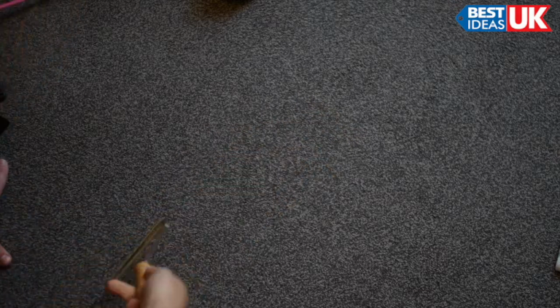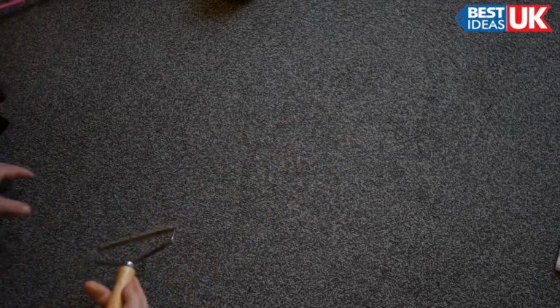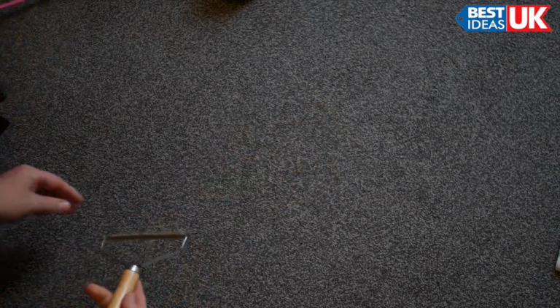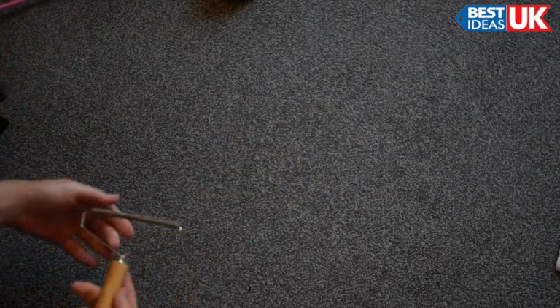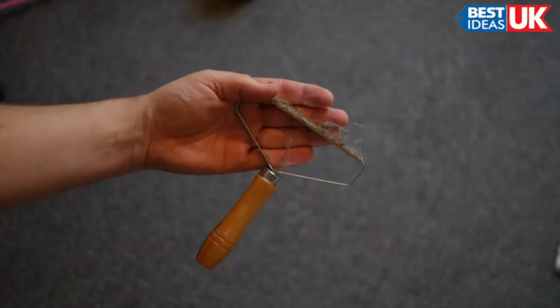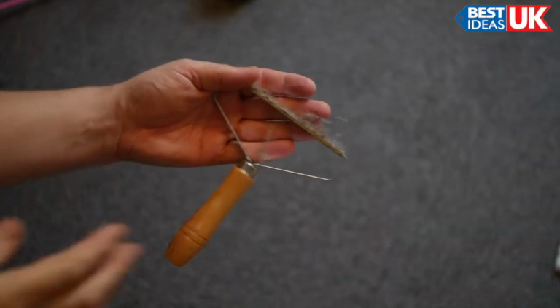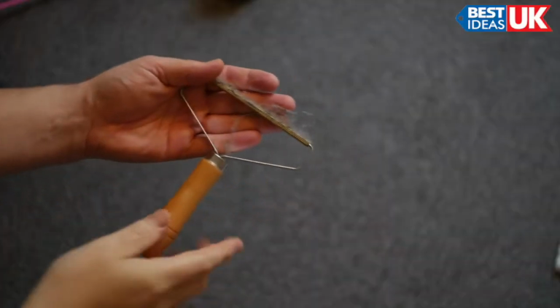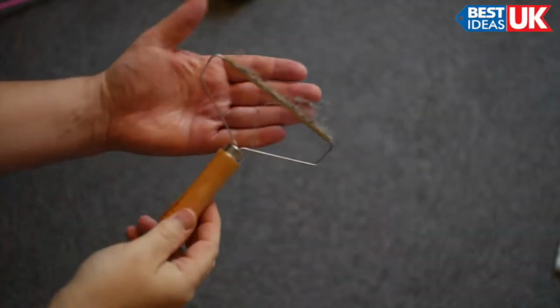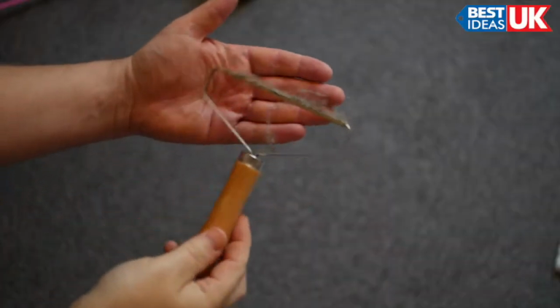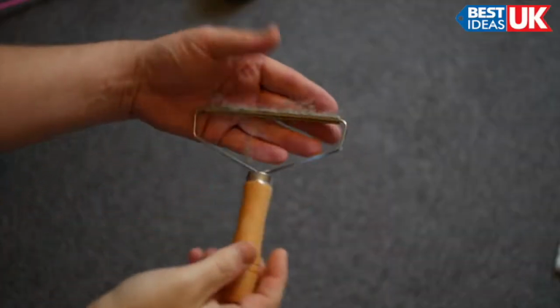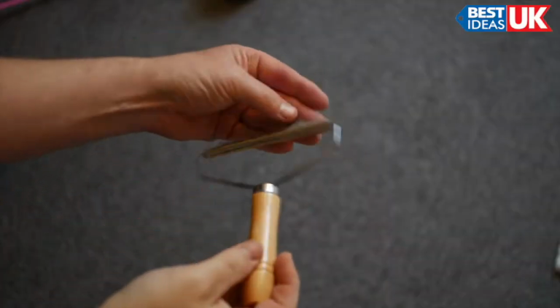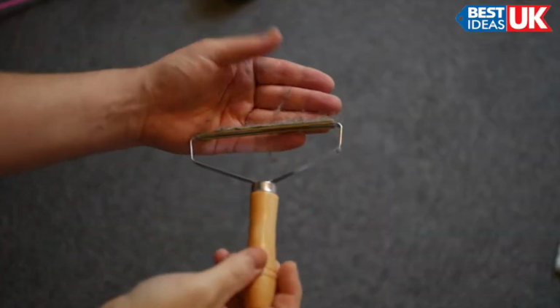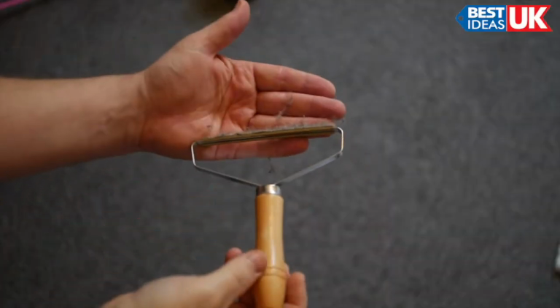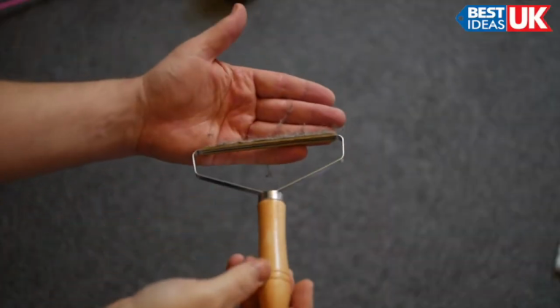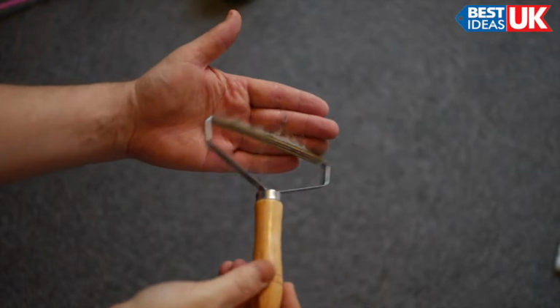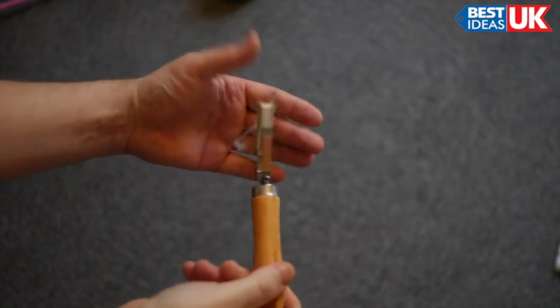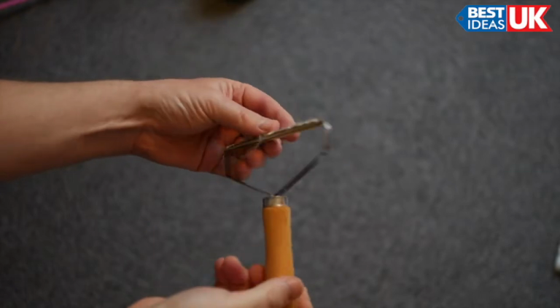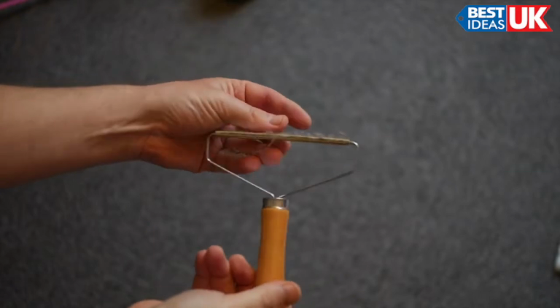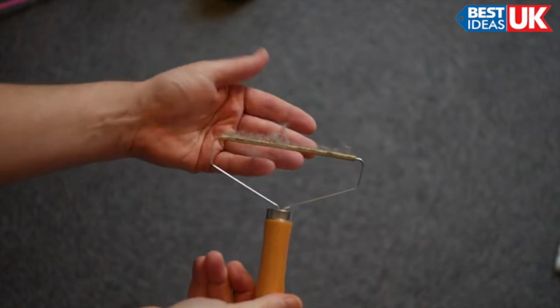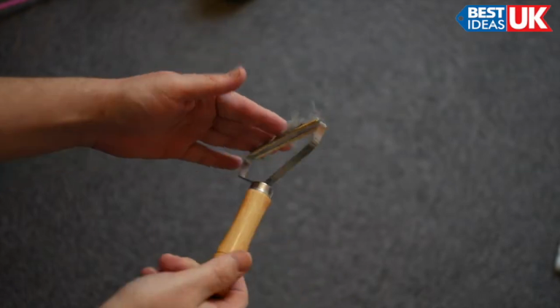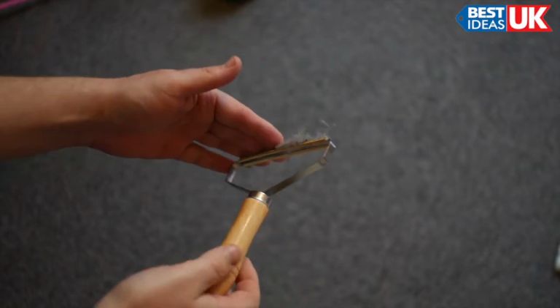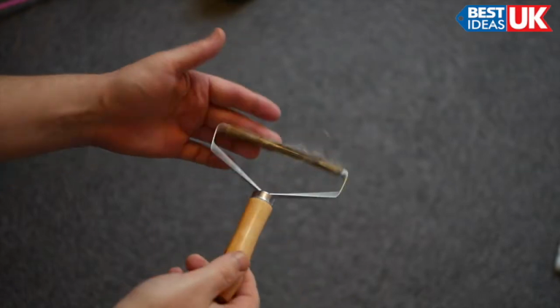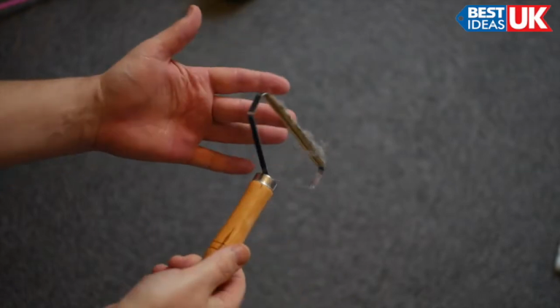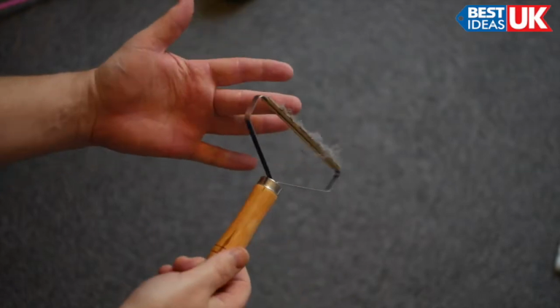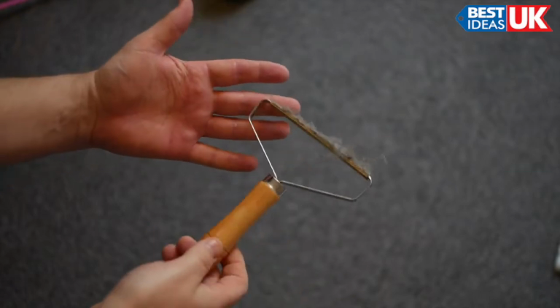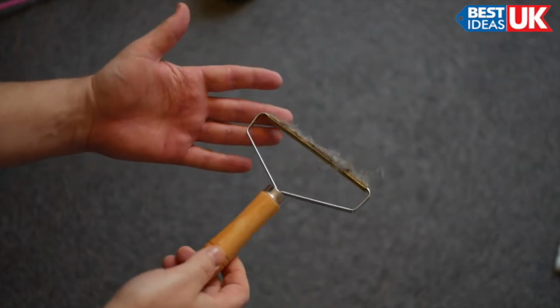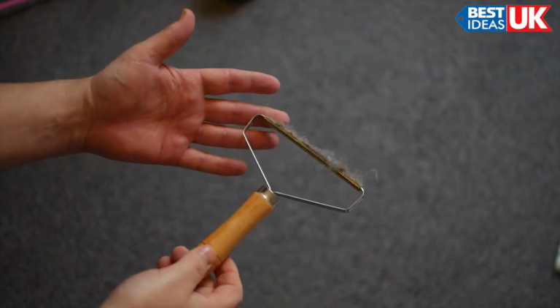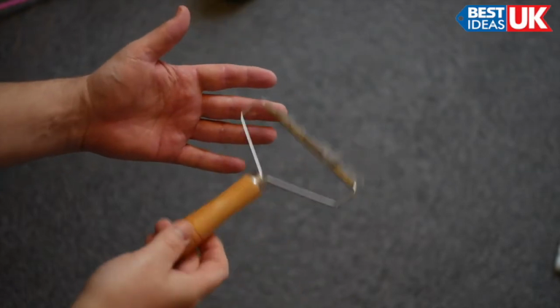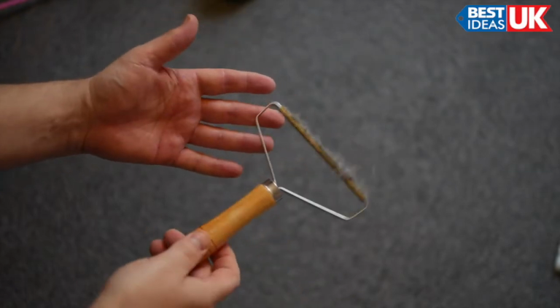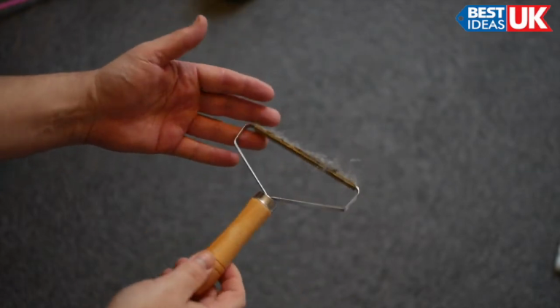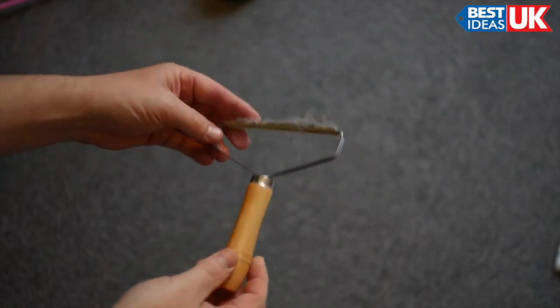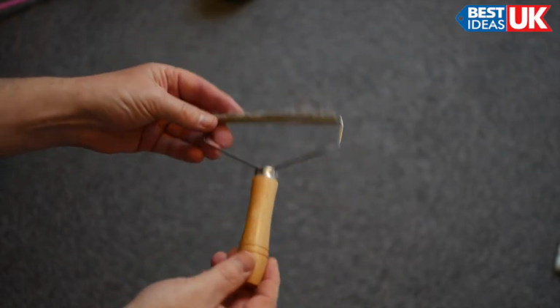Wow, it's collected absolutely loads with just a couple of strokes. So that's the lint remover tool from Best Ideas UK.